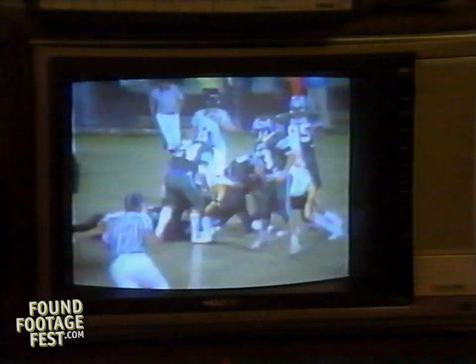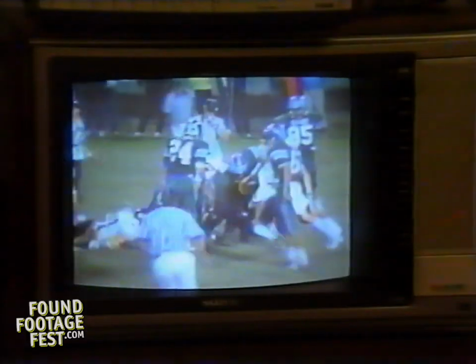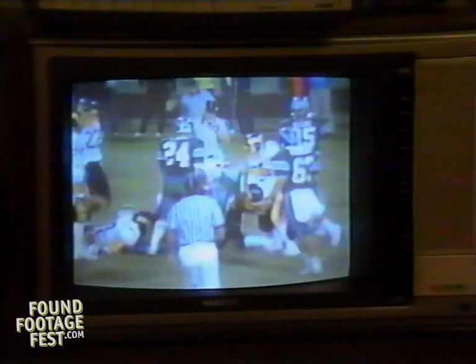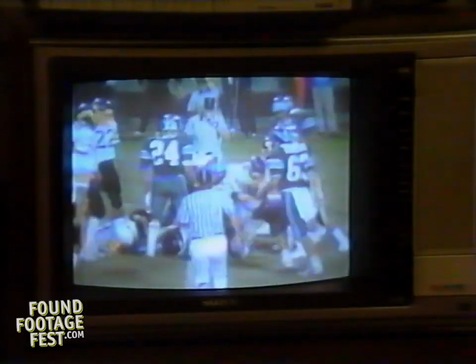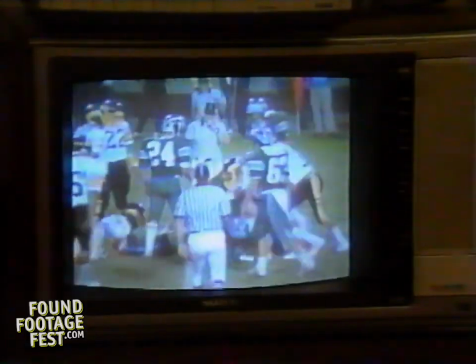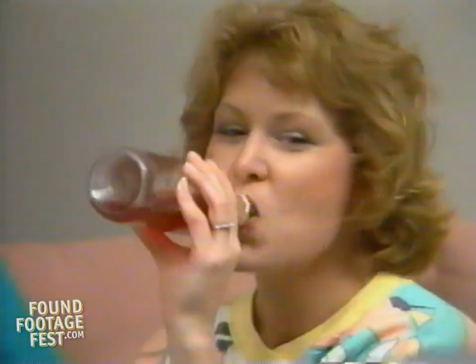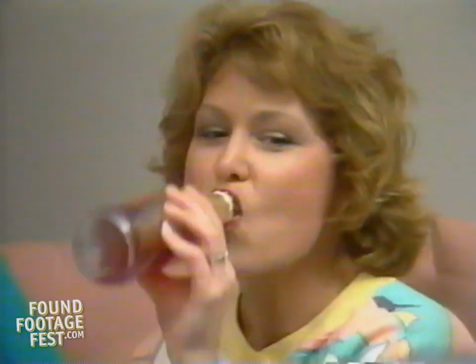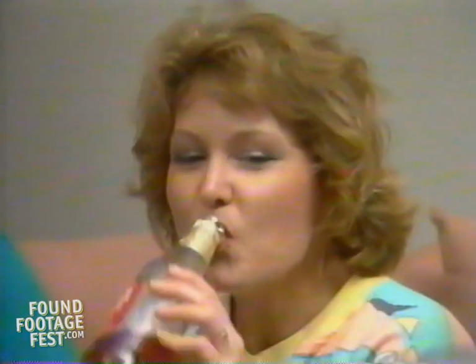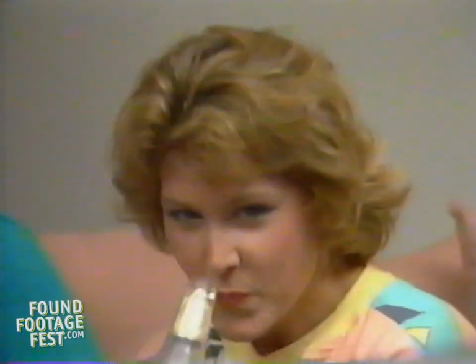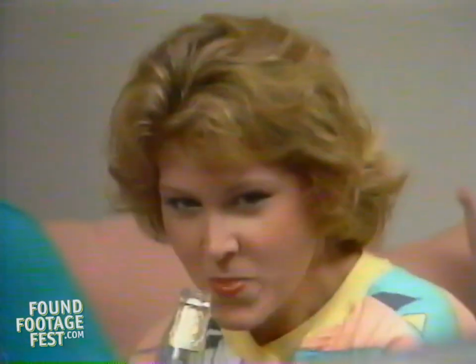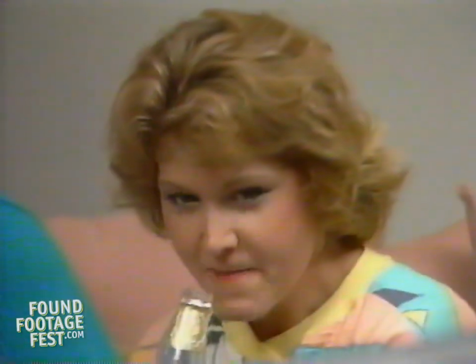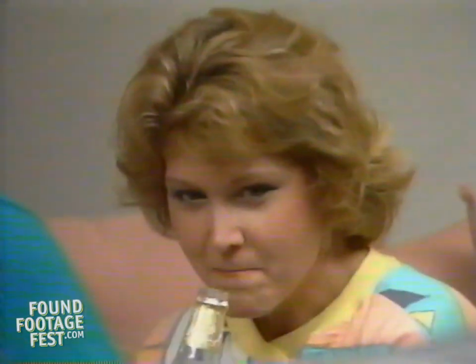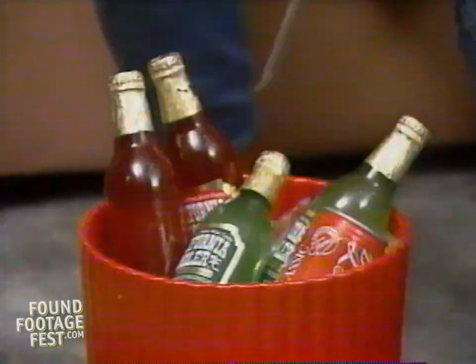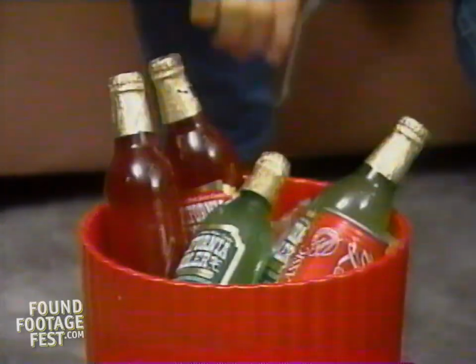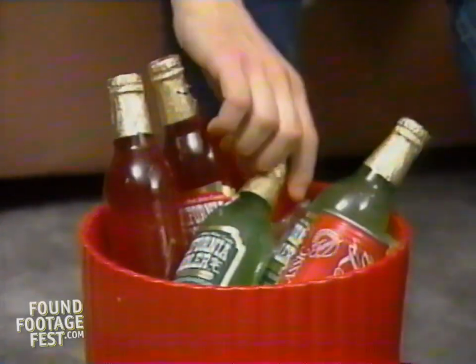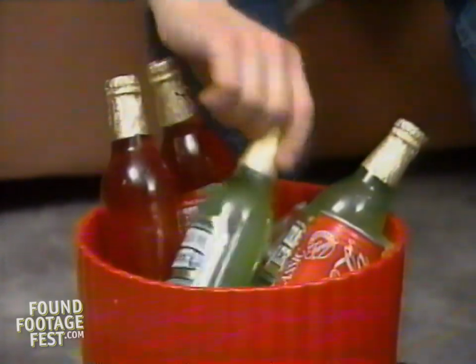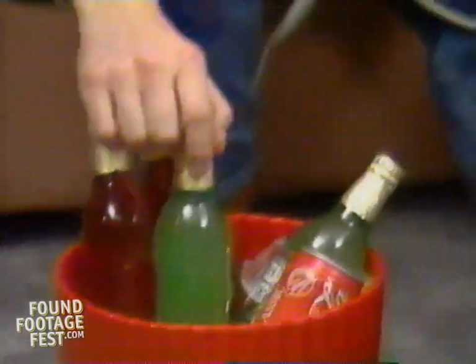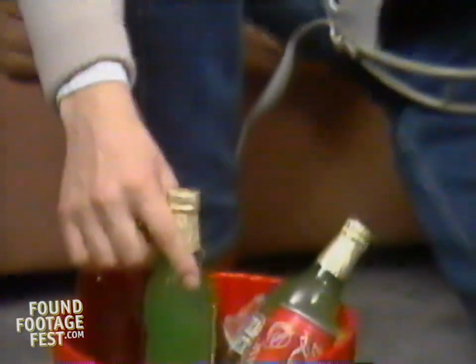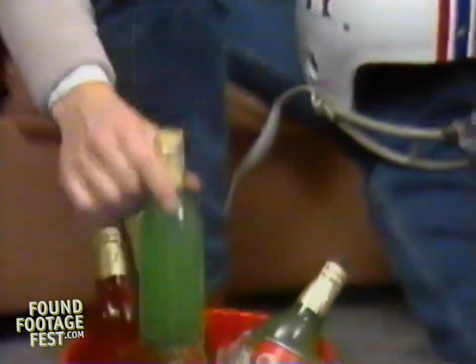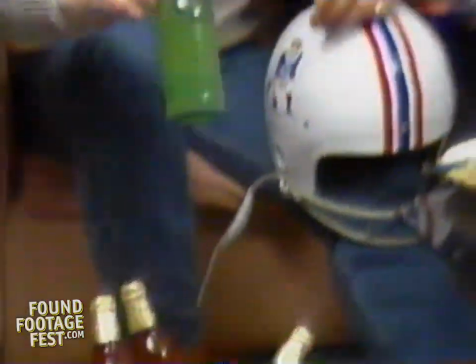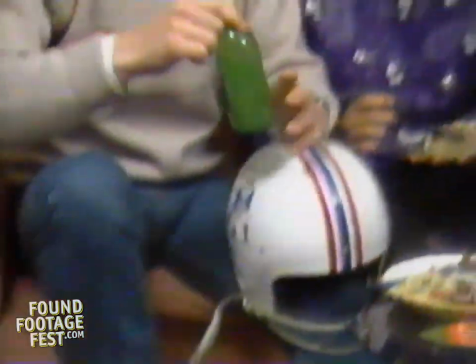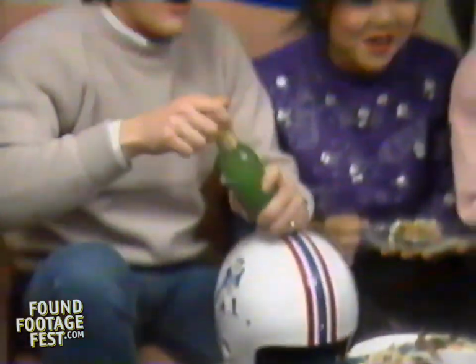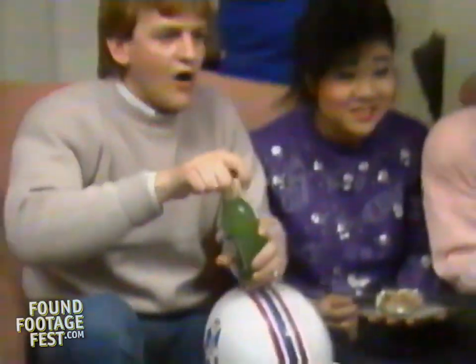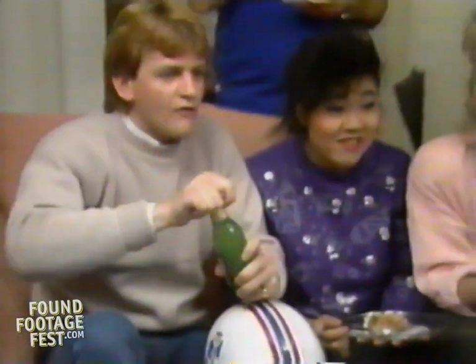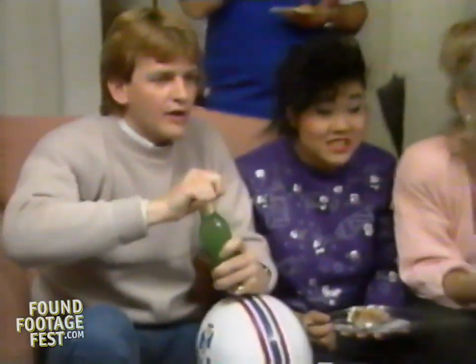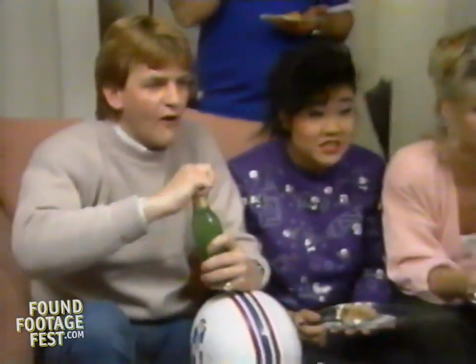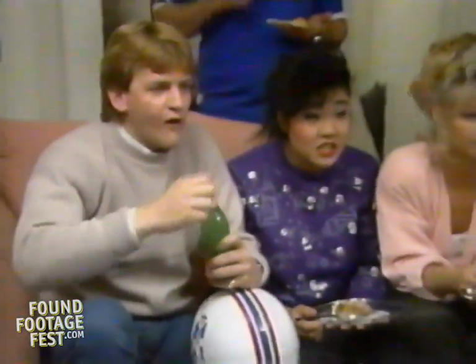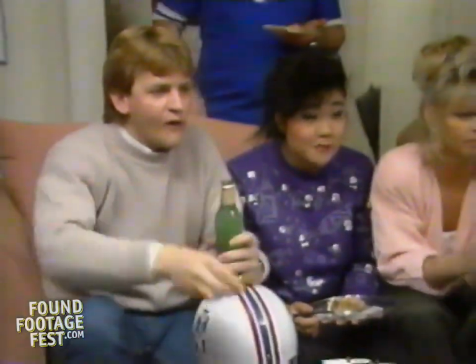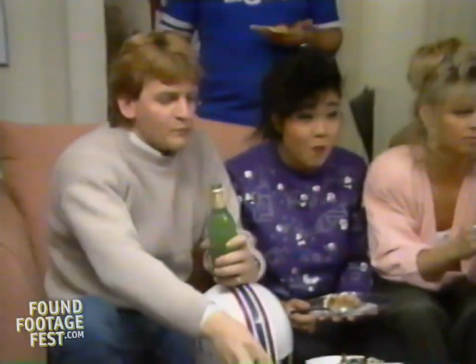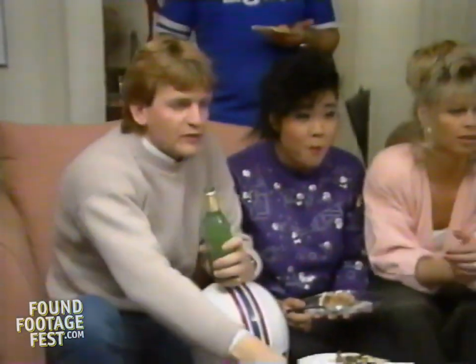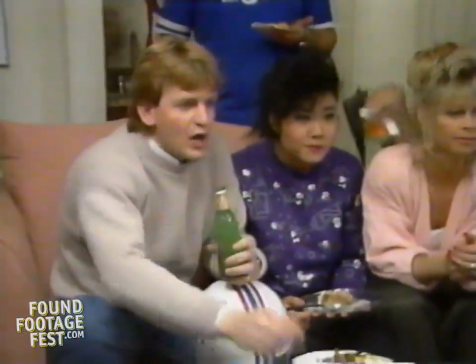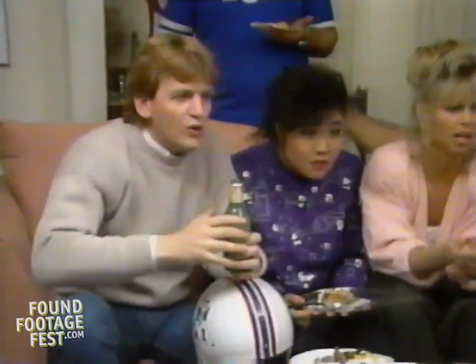At a casual affair like this one, wine coolers and soft drinks are always appropriate. You can even keep some drinks on ice right near your guests so they won't miss any of the action.